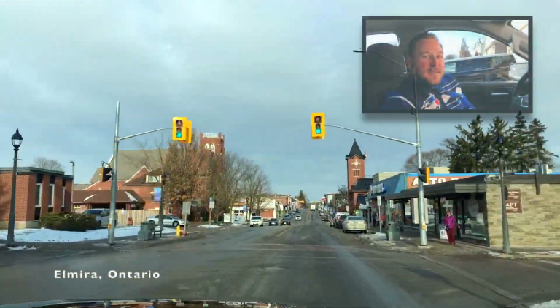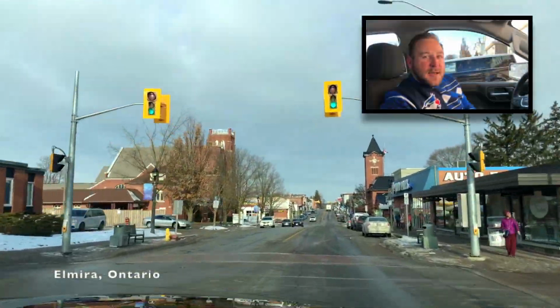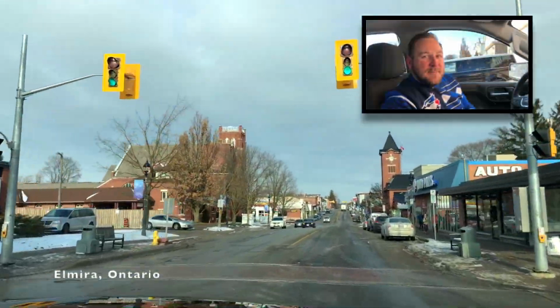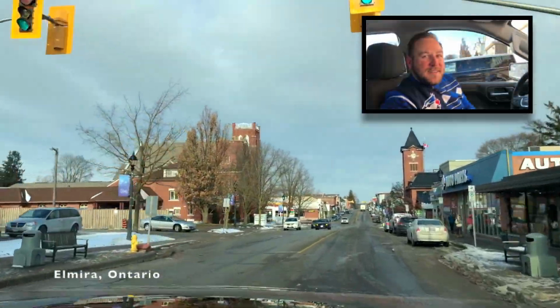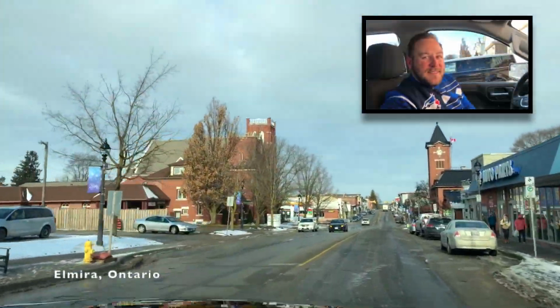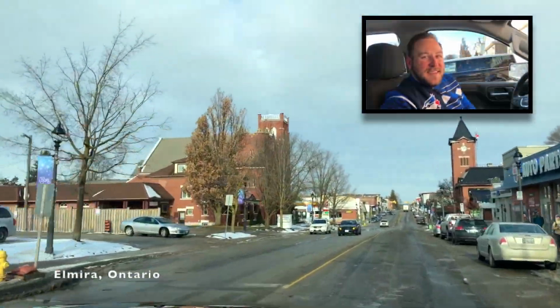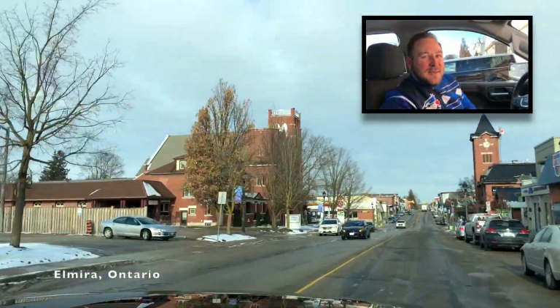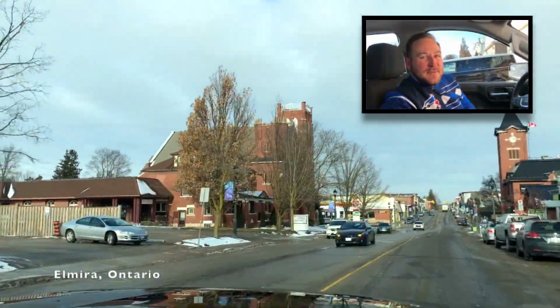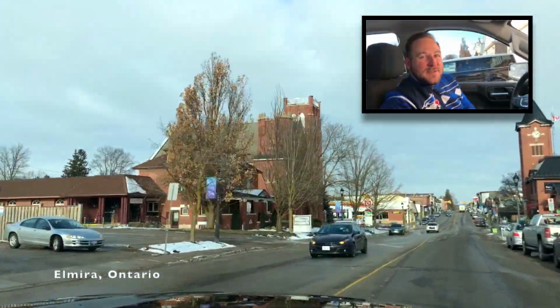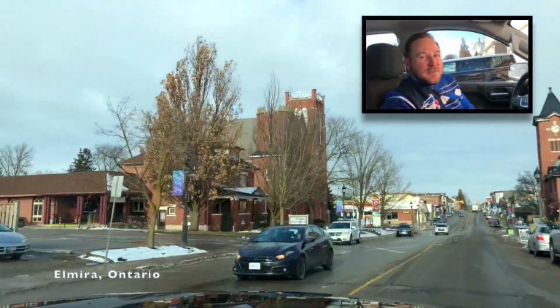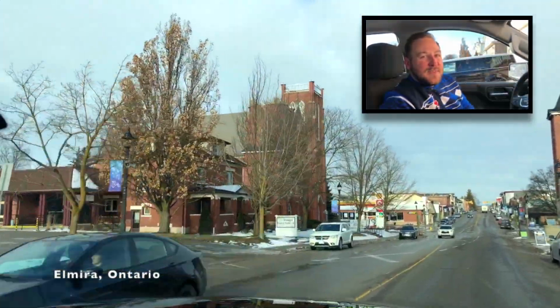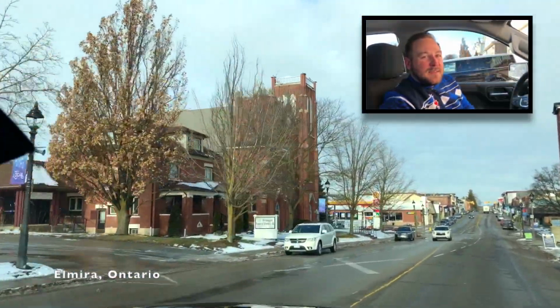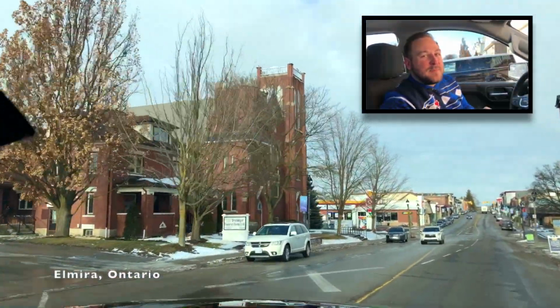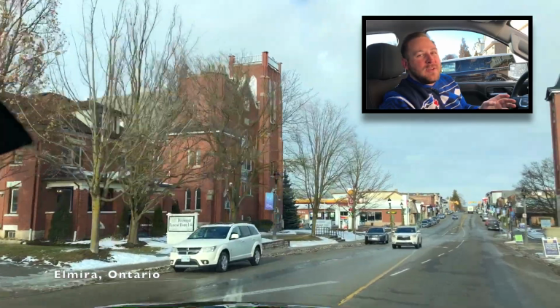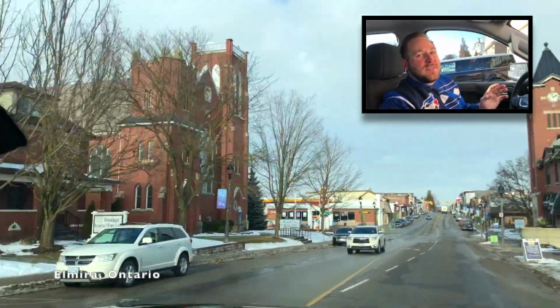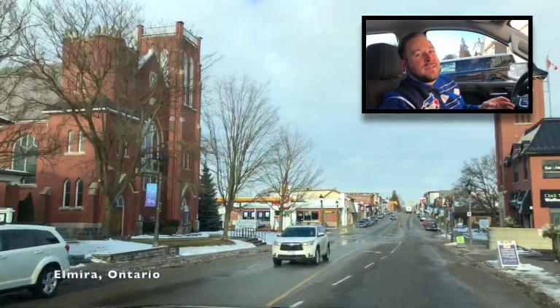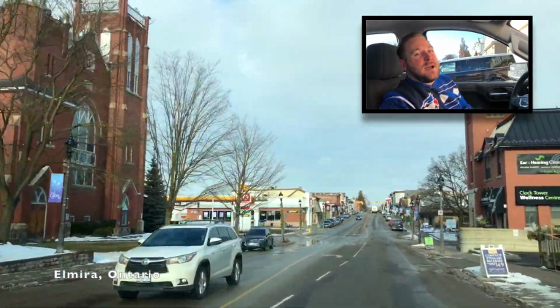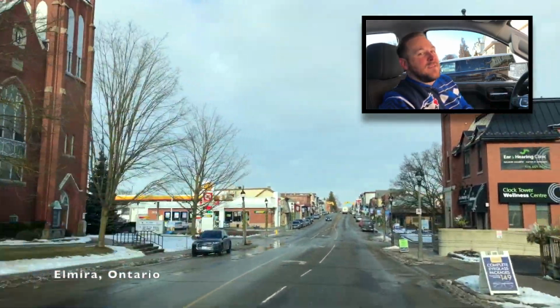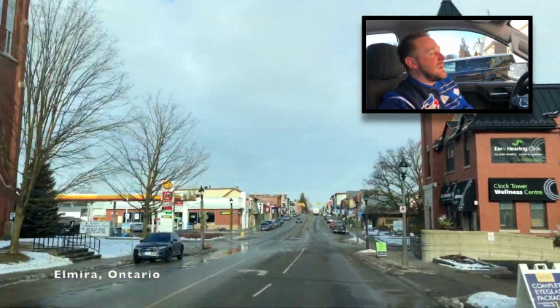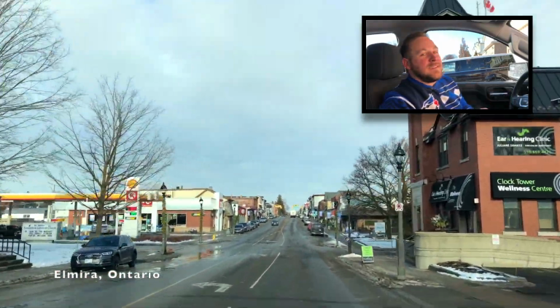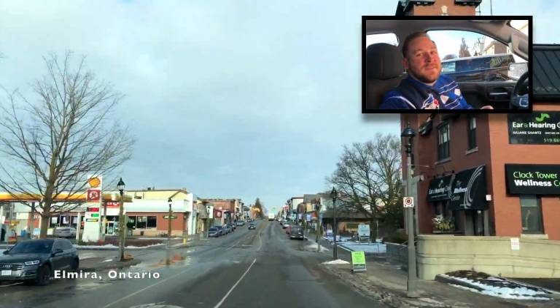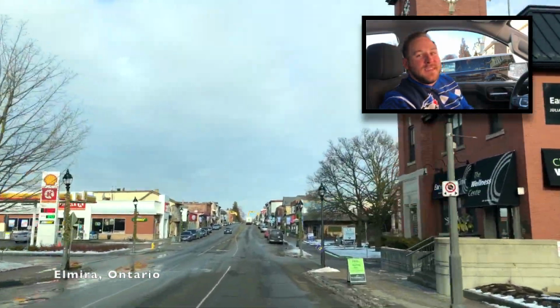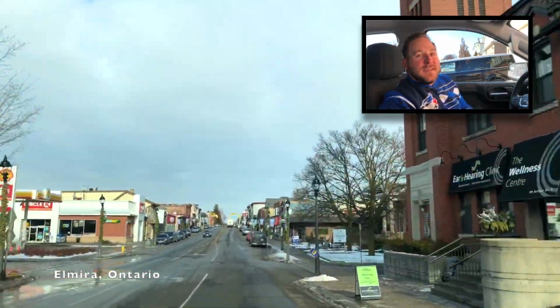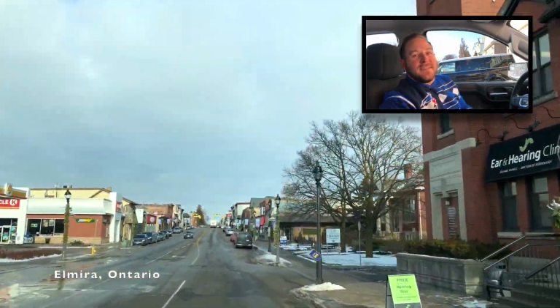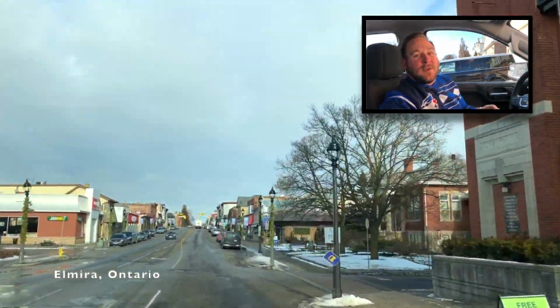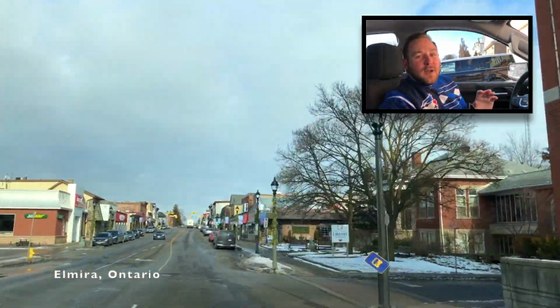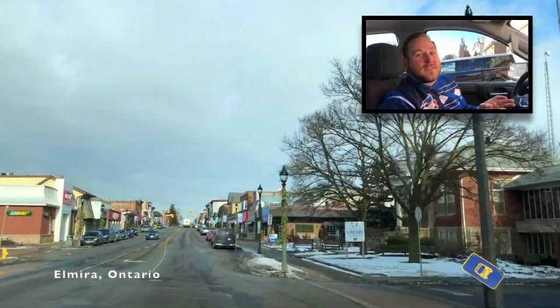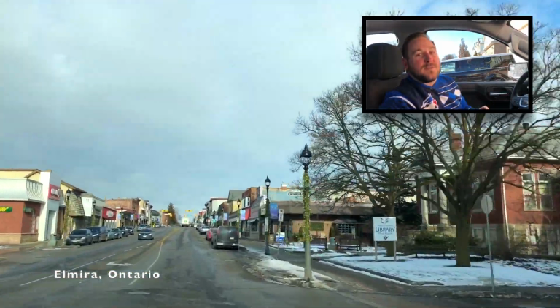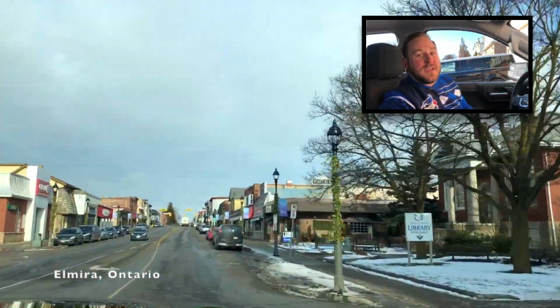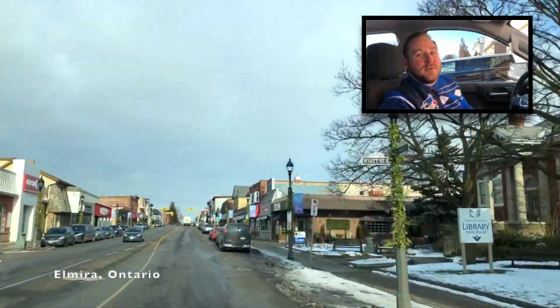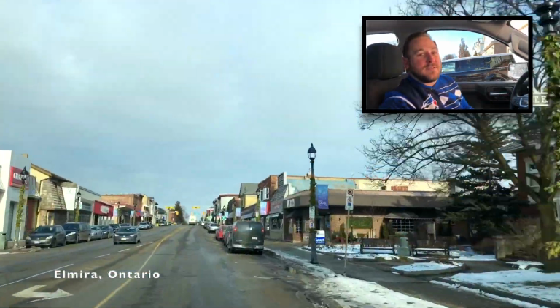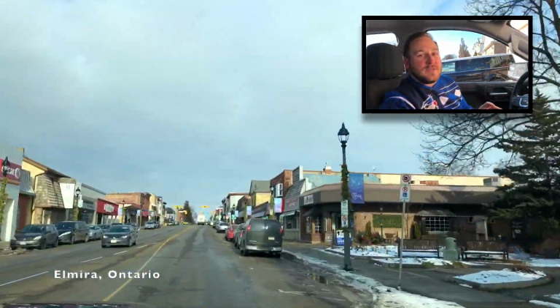Coming up on the left is St. James Lutheran Church. This building has been standing in Elmira since 1915 and is an architectural staple in this area.